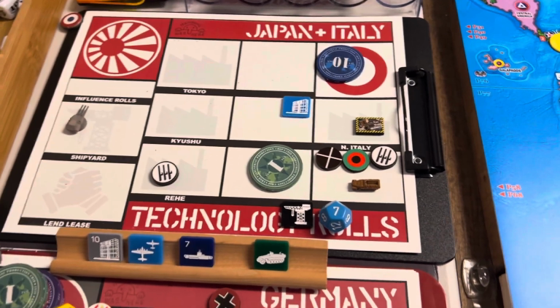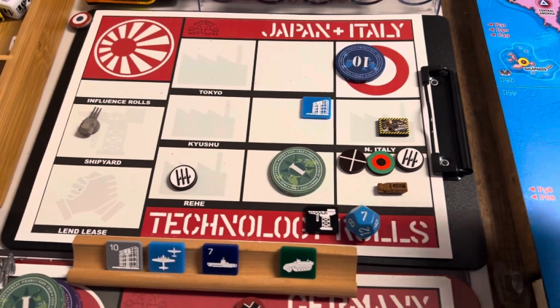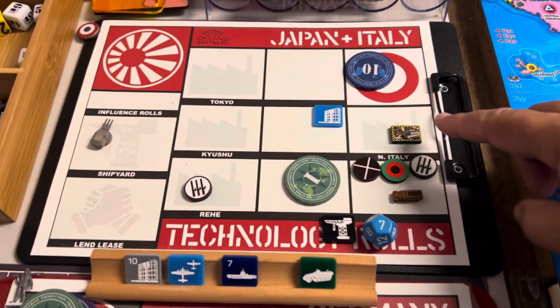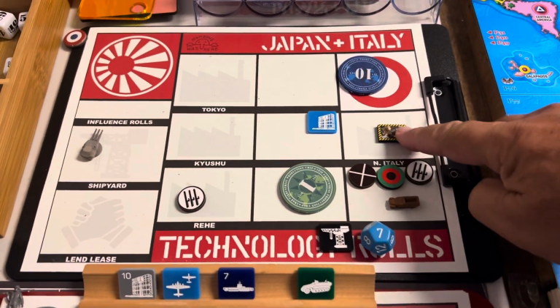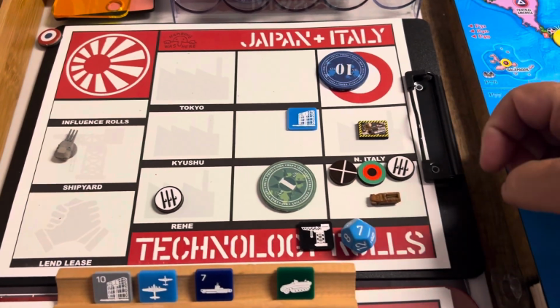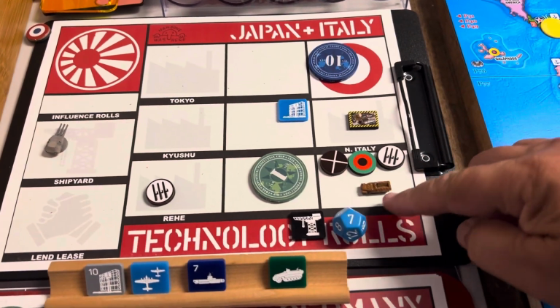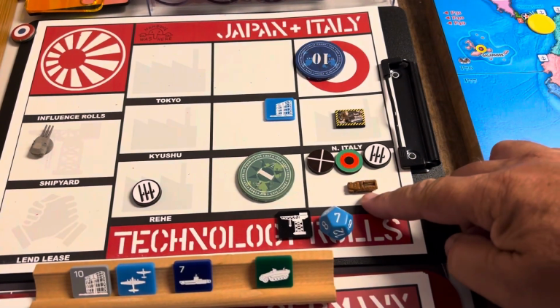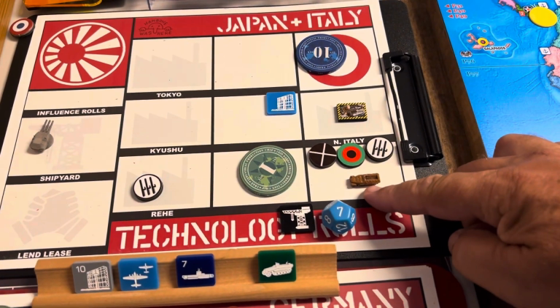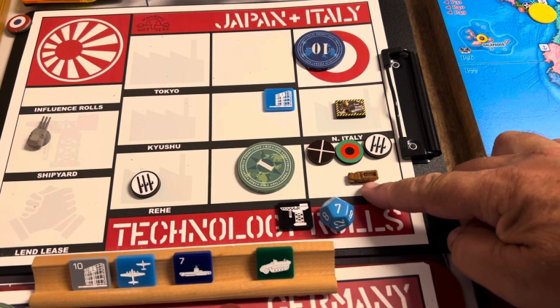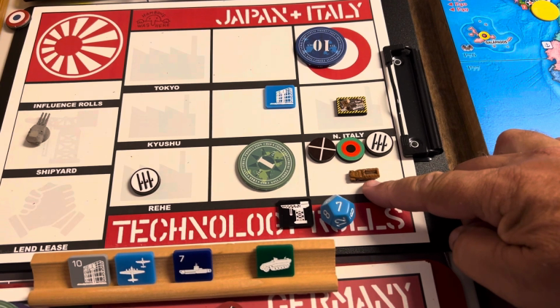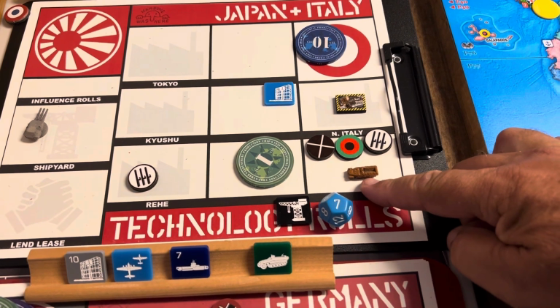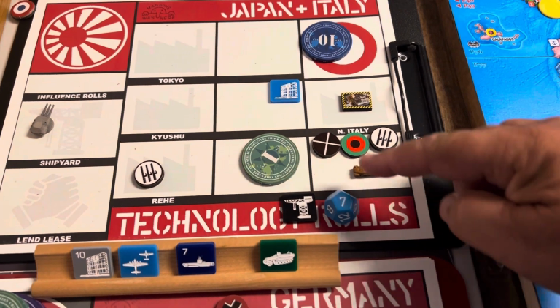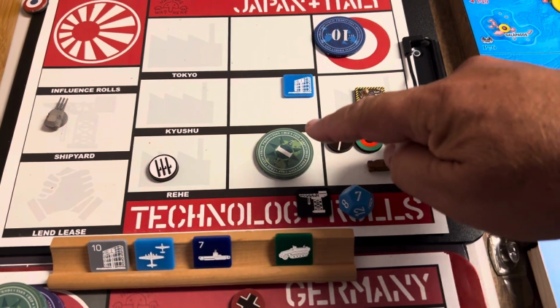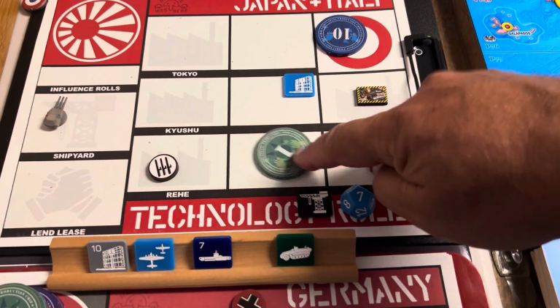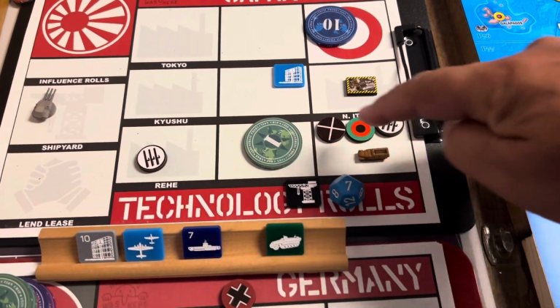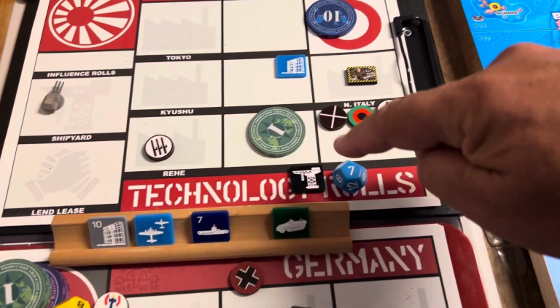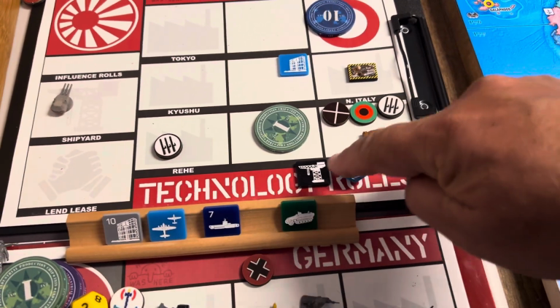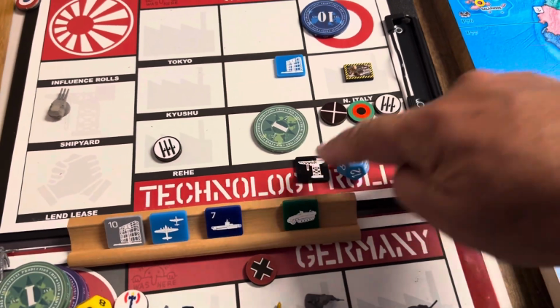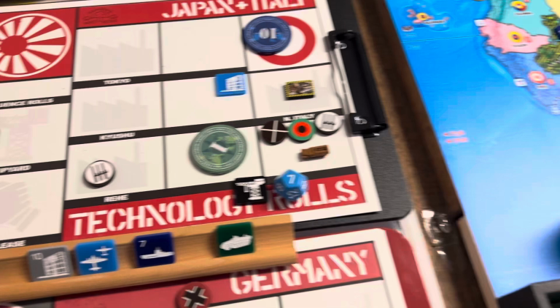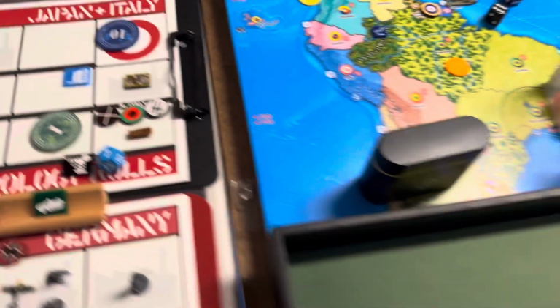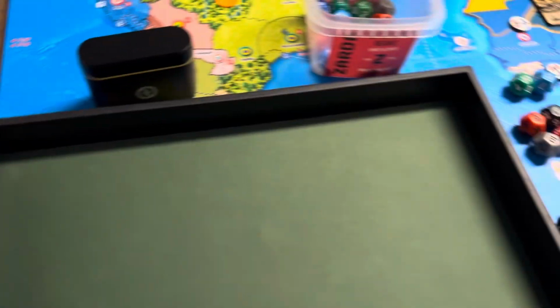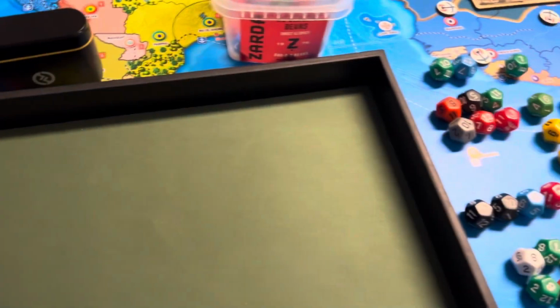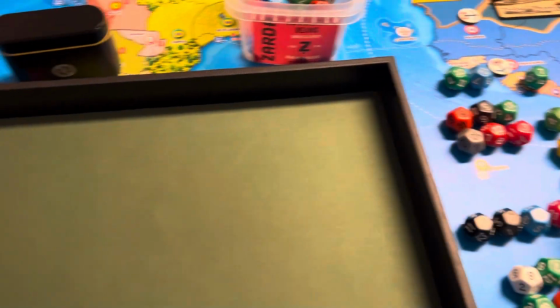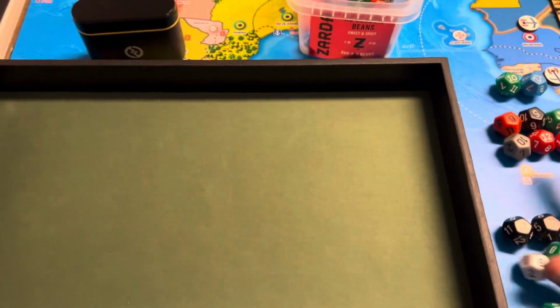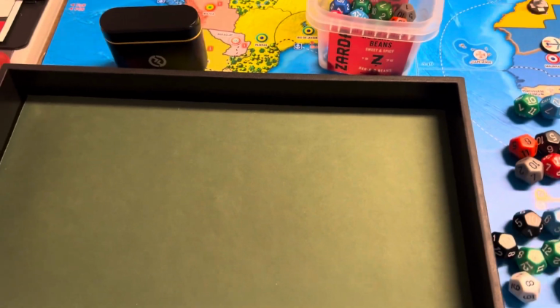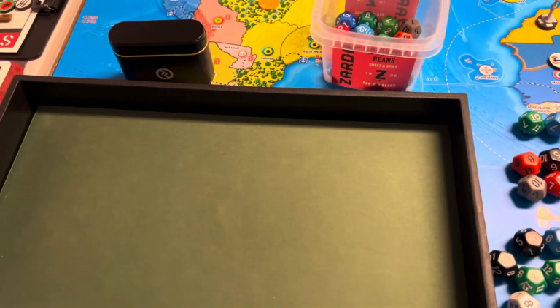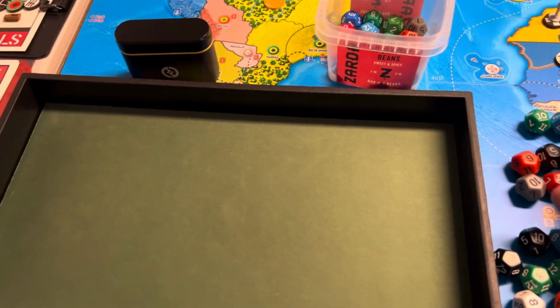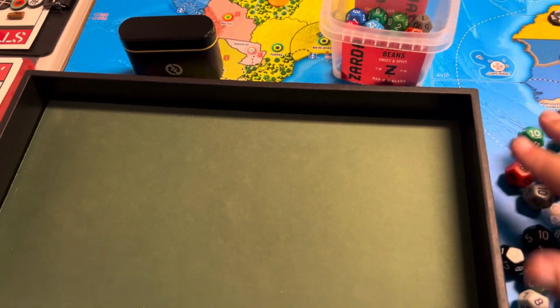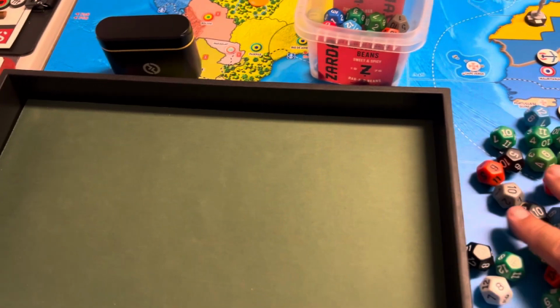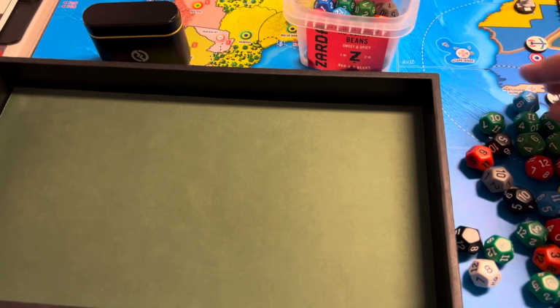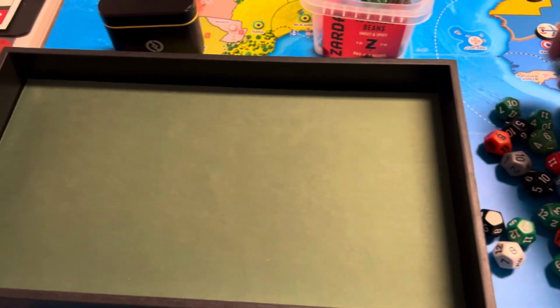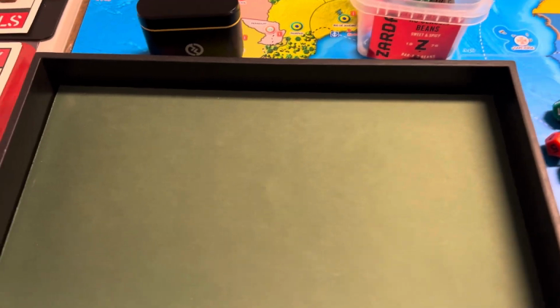We are going to finish our fort in Rome. We're going to buy a mechanized infantry and save one buck. Let's roll for some improved construction — got to take away my dice, can't give away my secret.